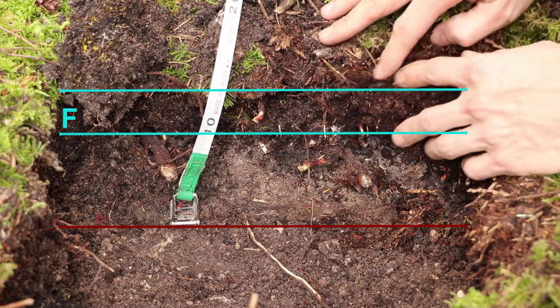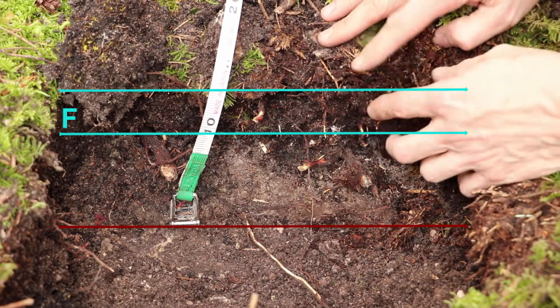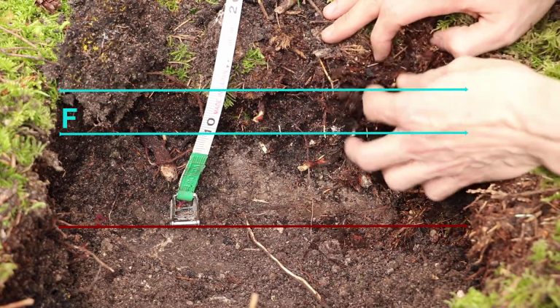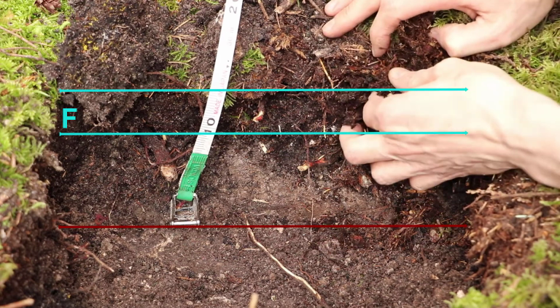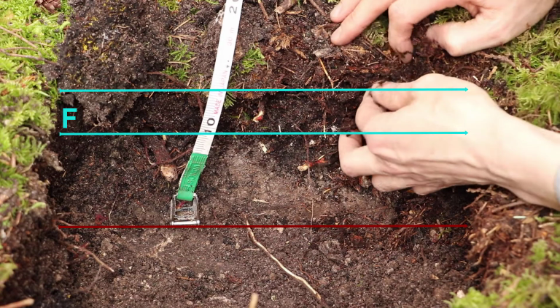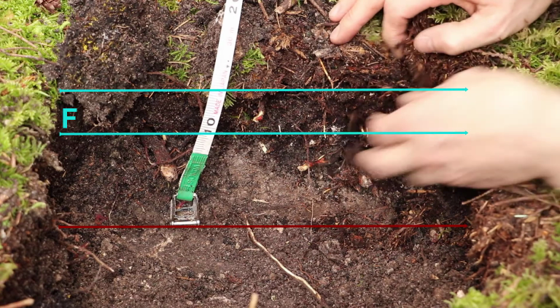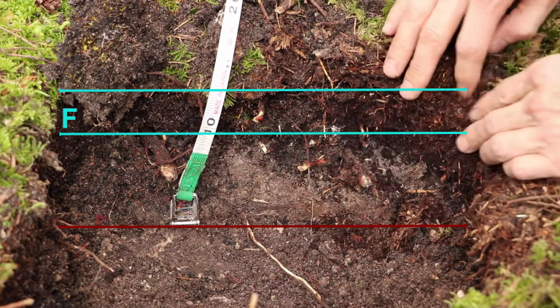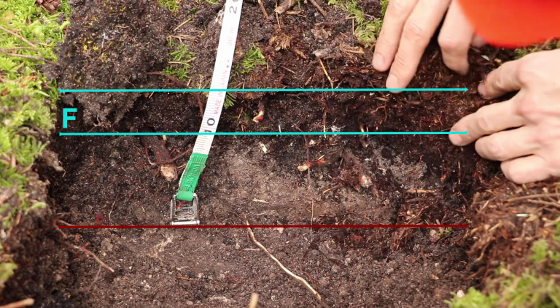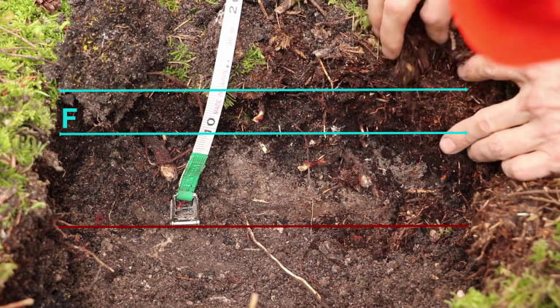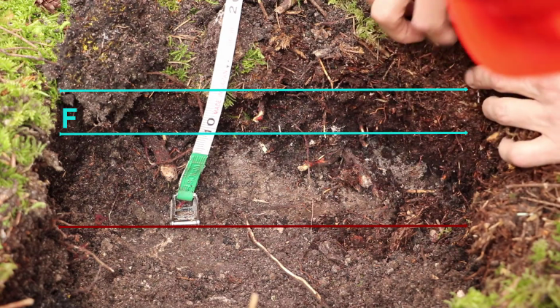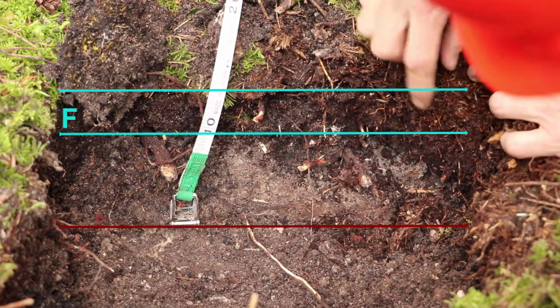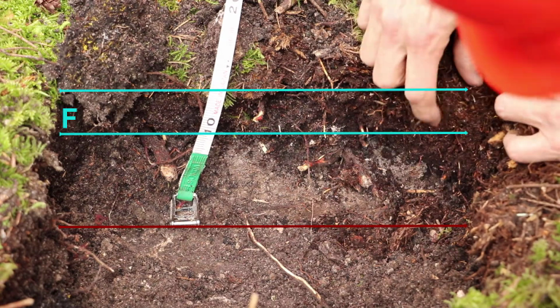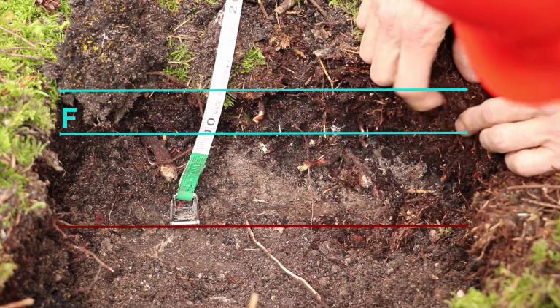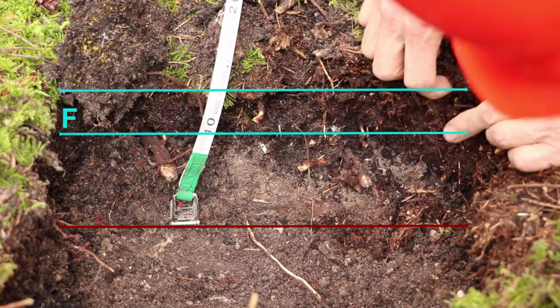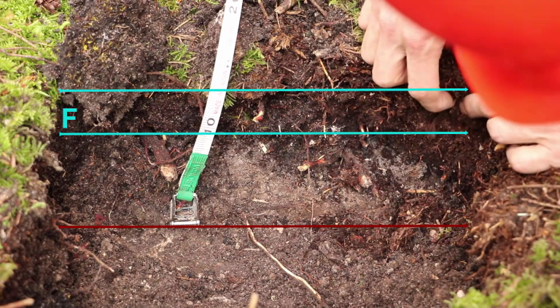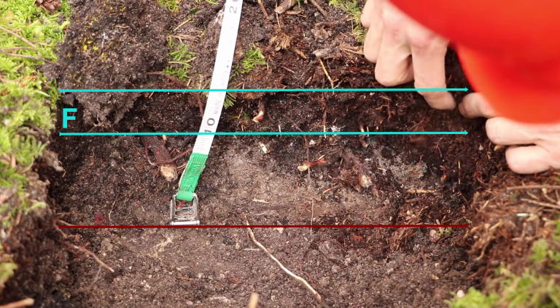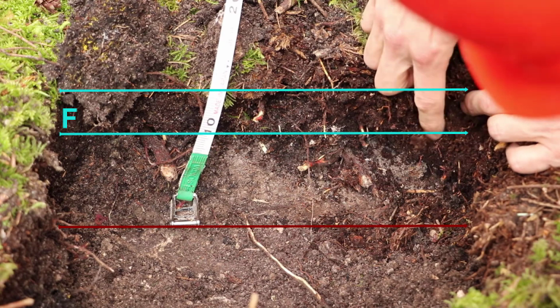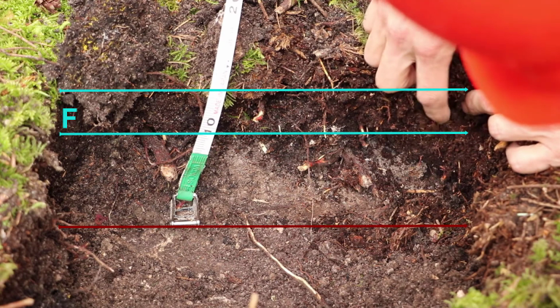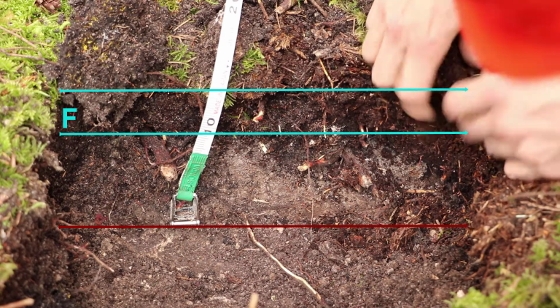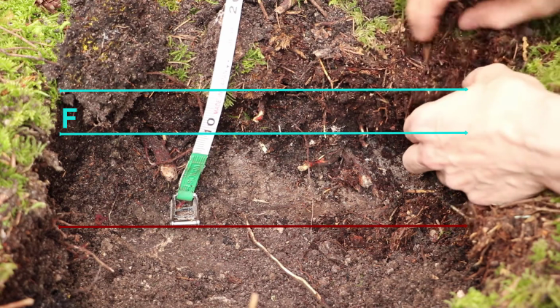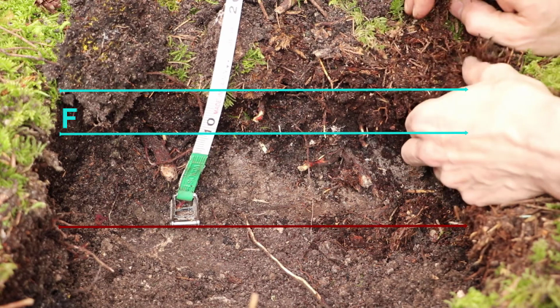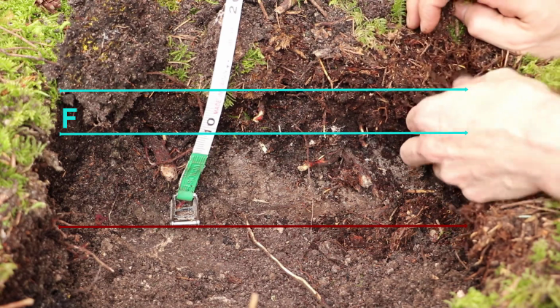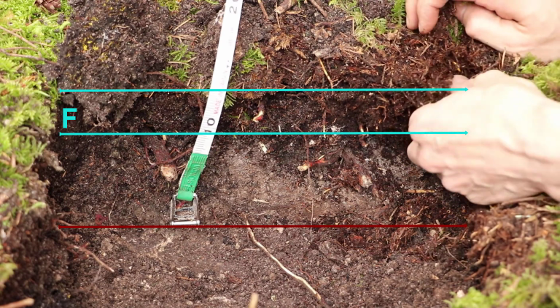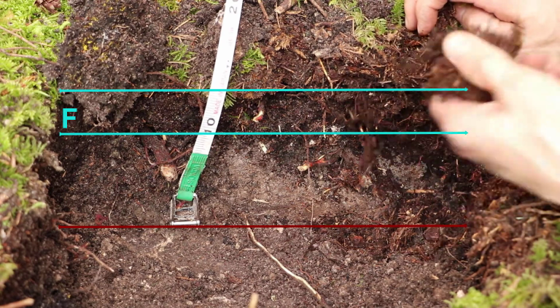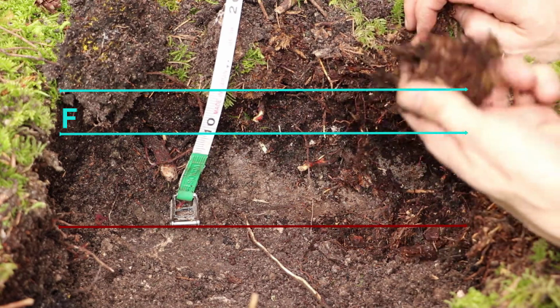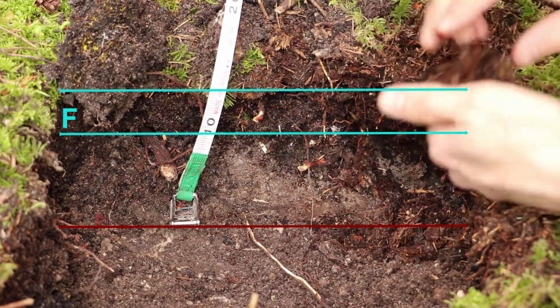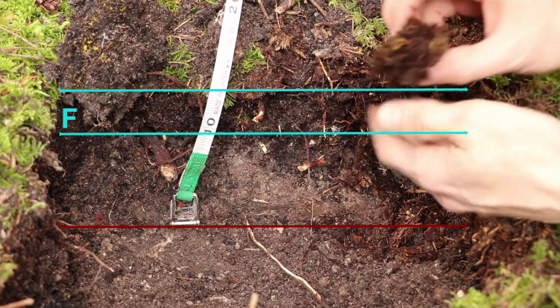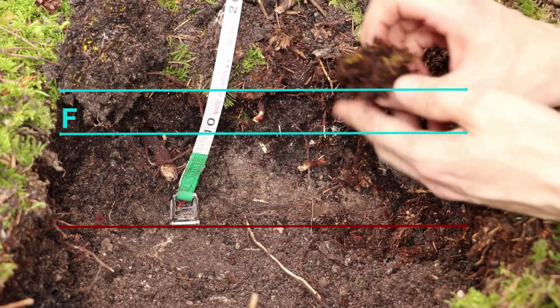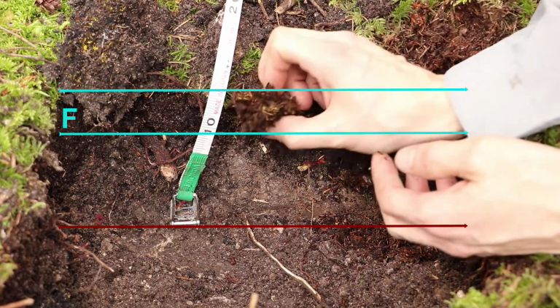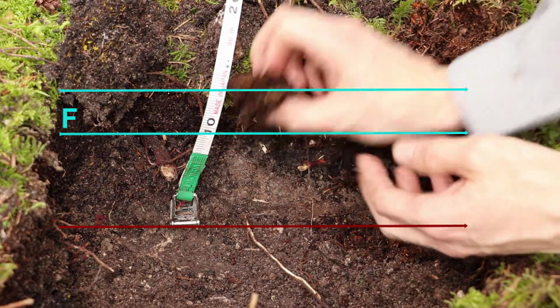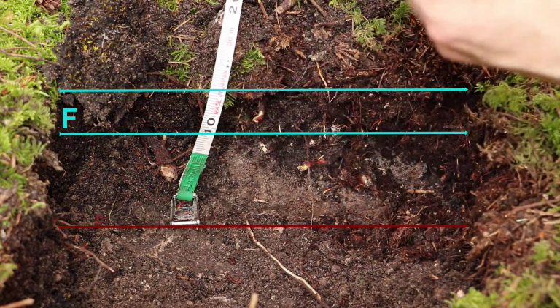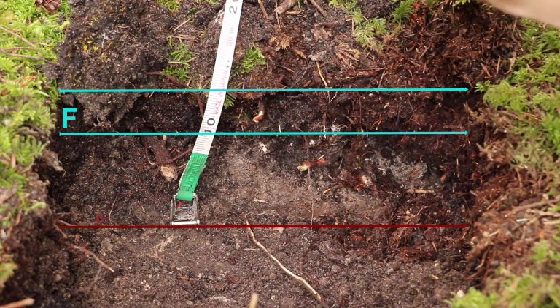I think our F horizon is starting about here, maybe goes about here — so maybe we have about two centimeters of F.